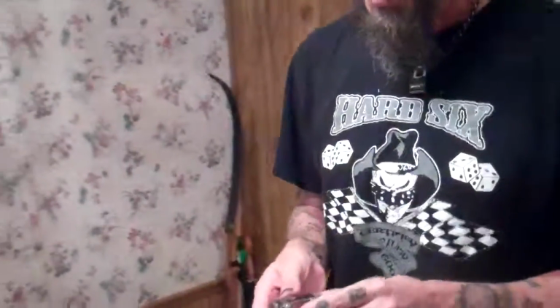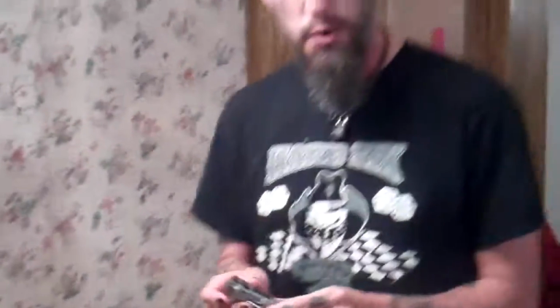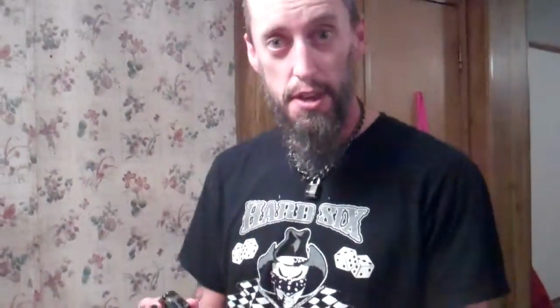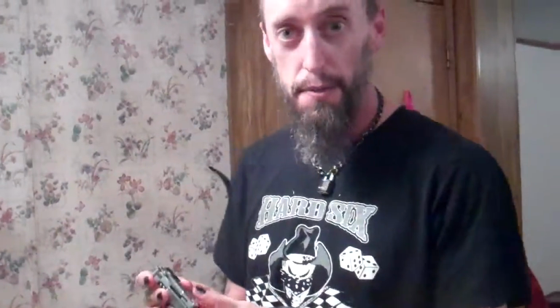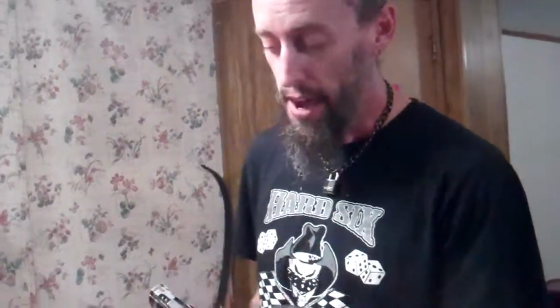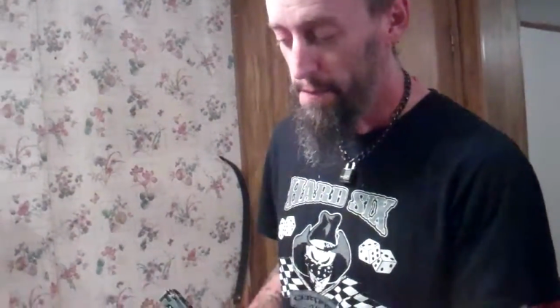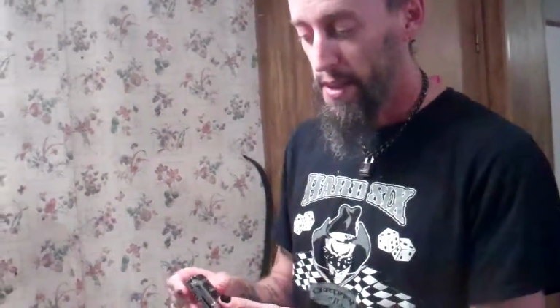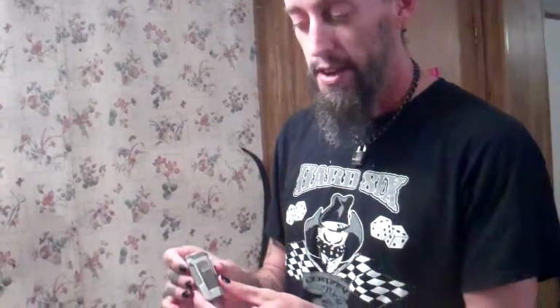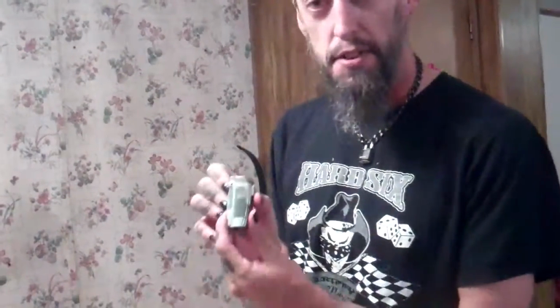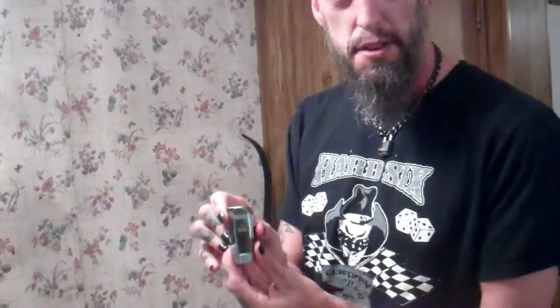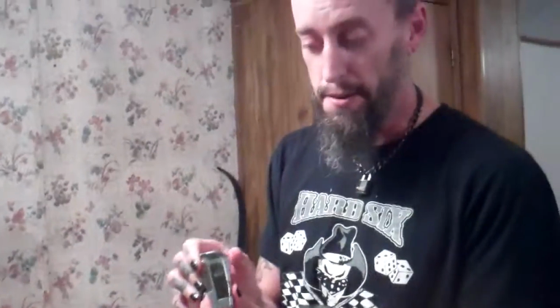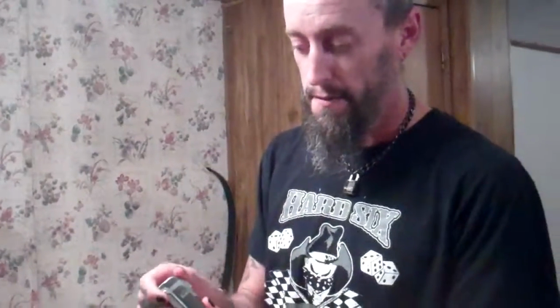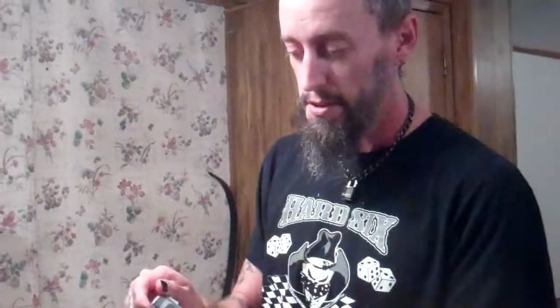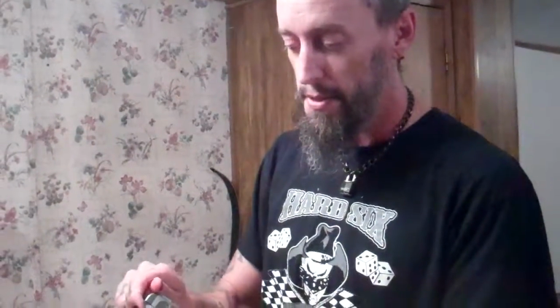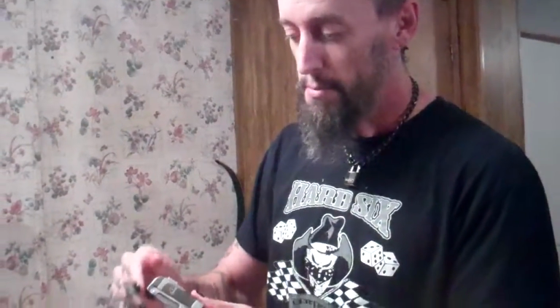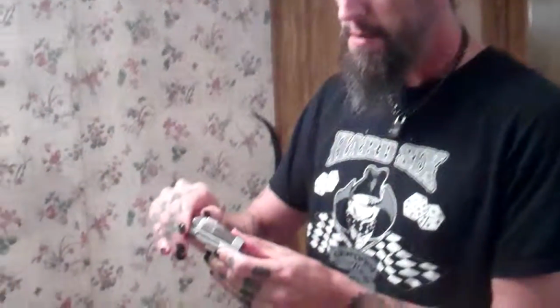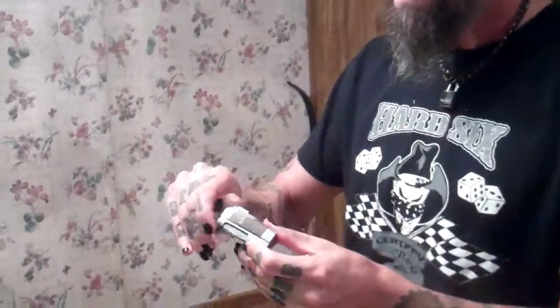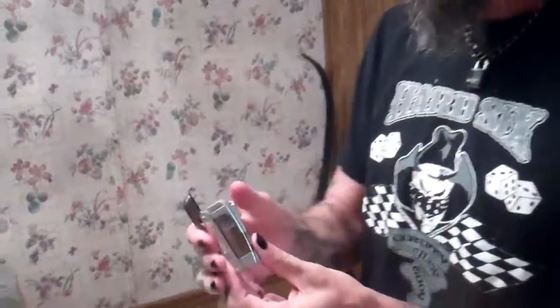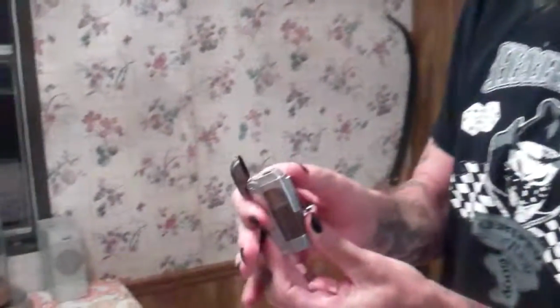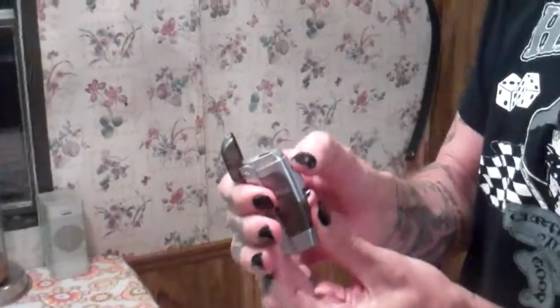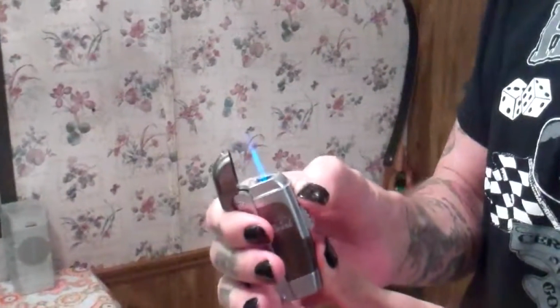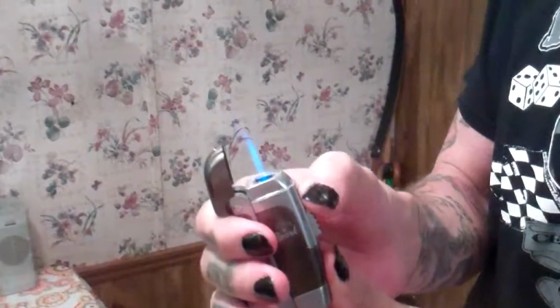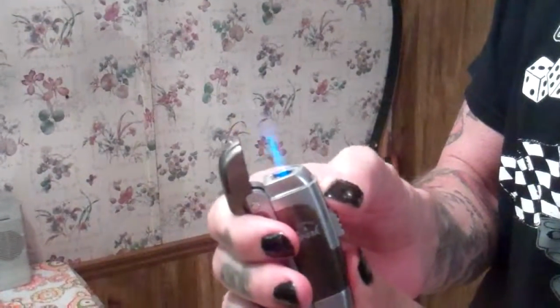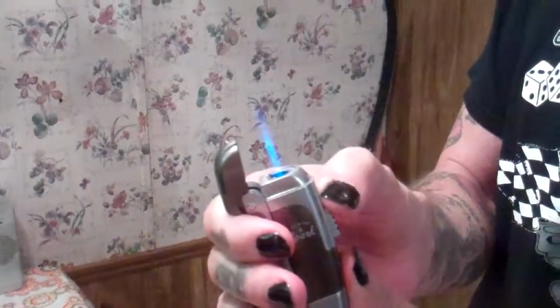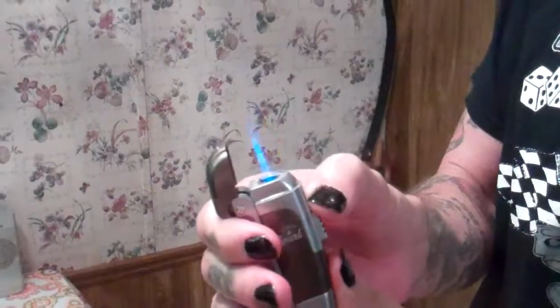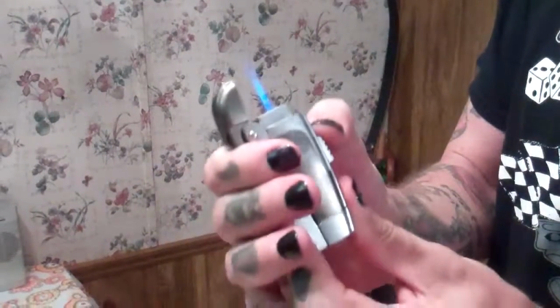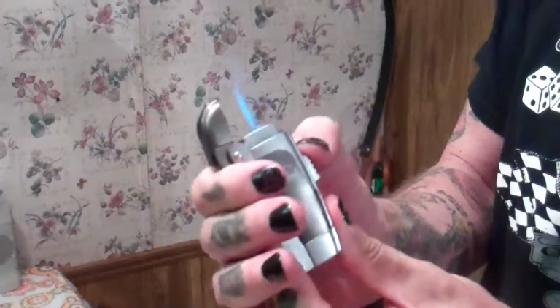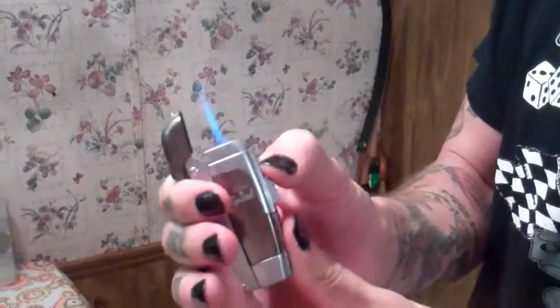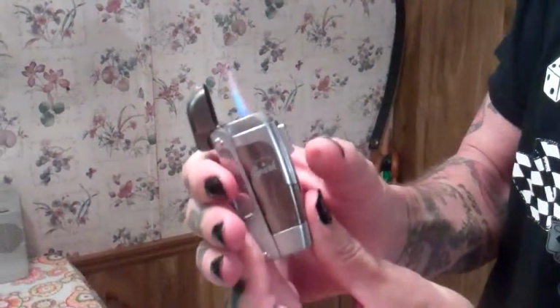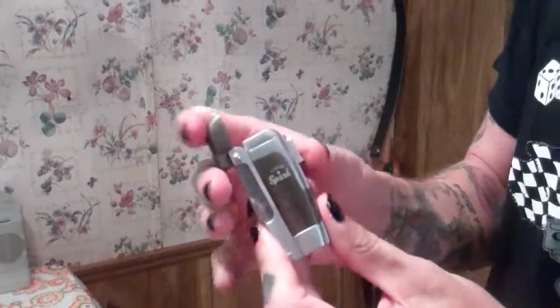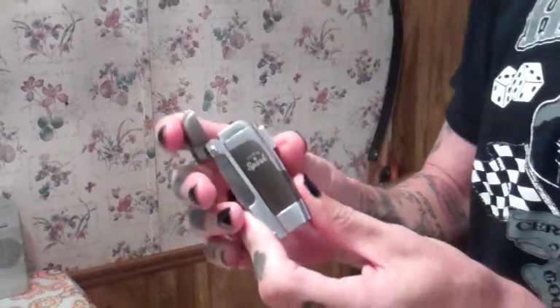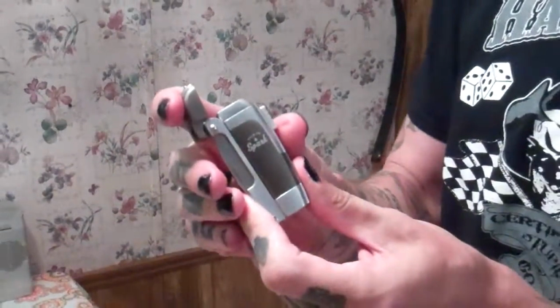The cool thing about this lighter — it's not just a lighter. See, you got the lighter part. That's got flame. You got the lighter.